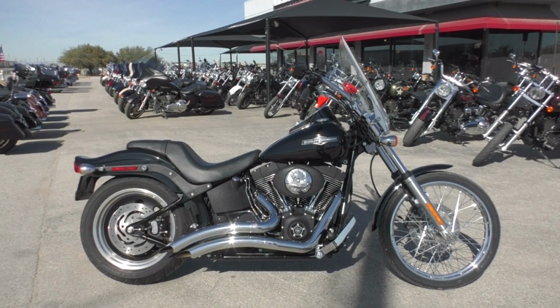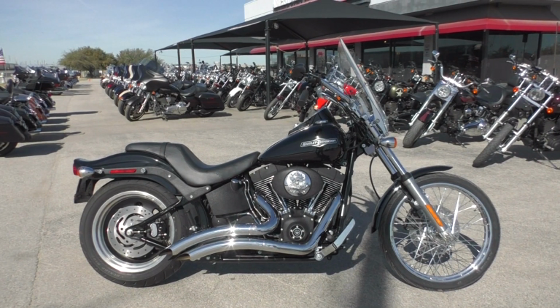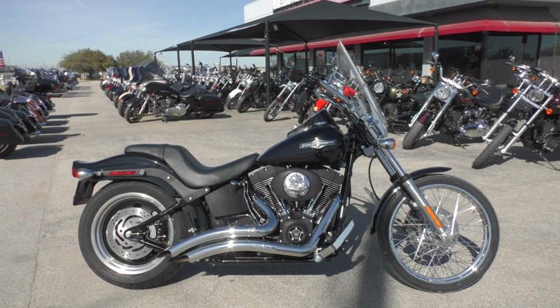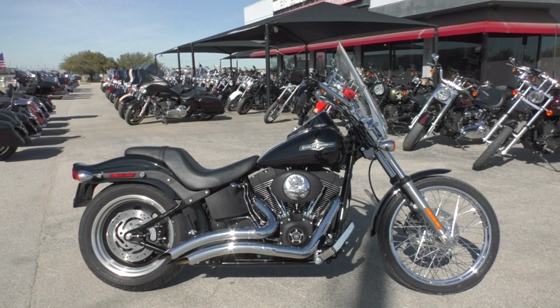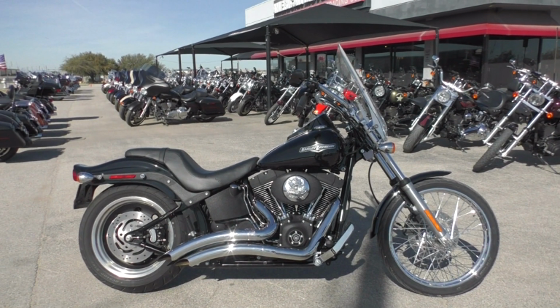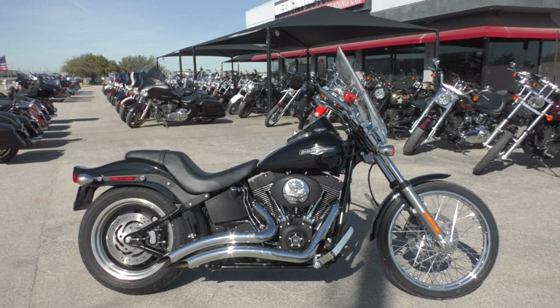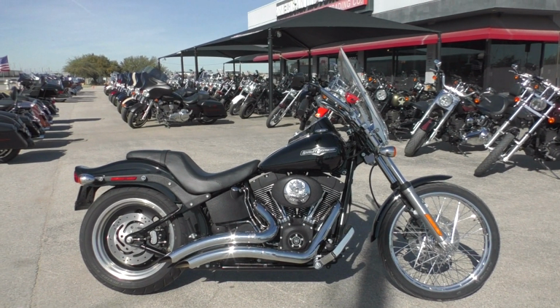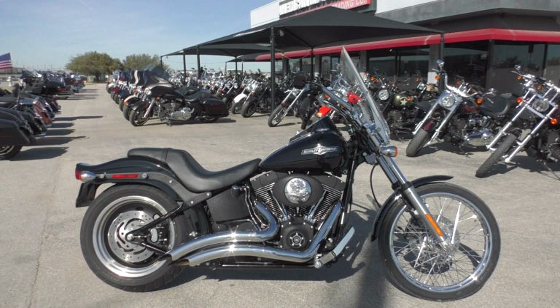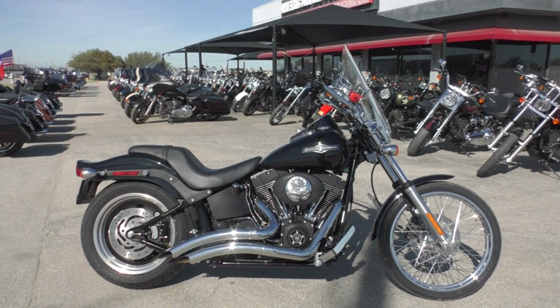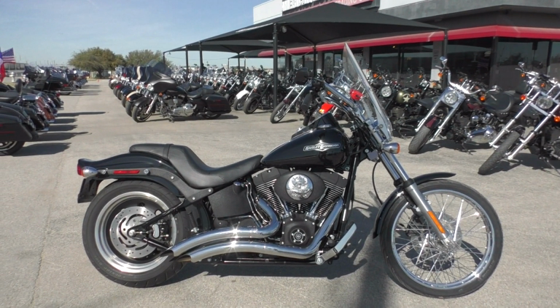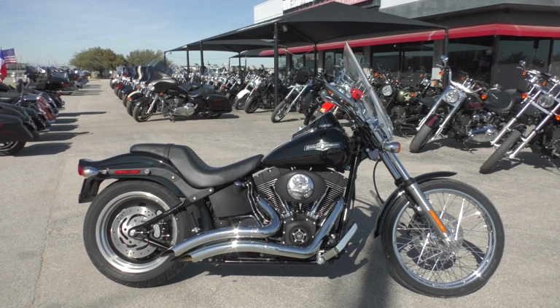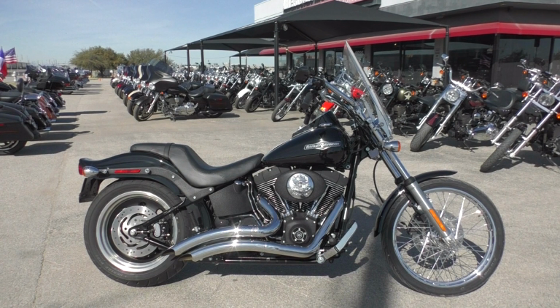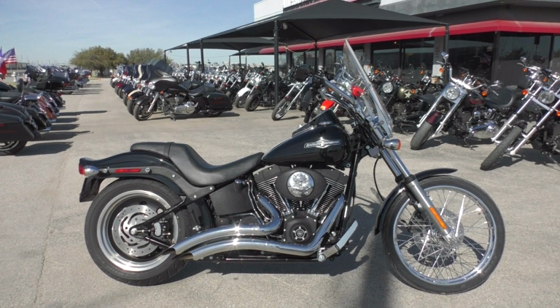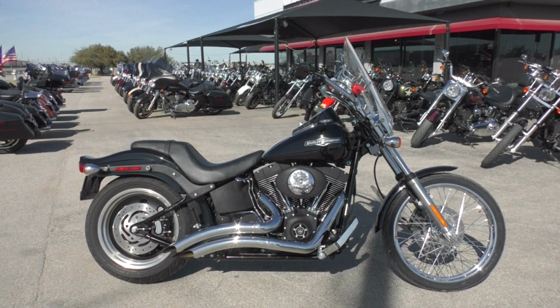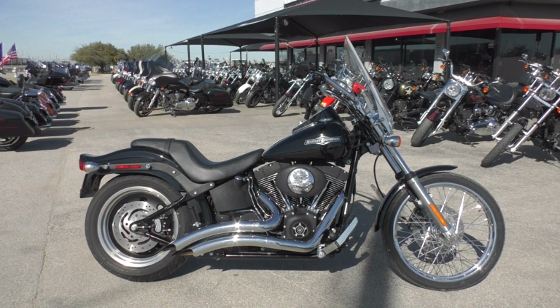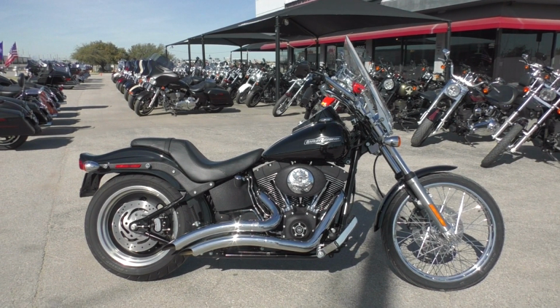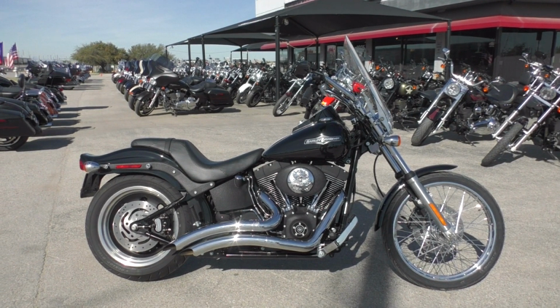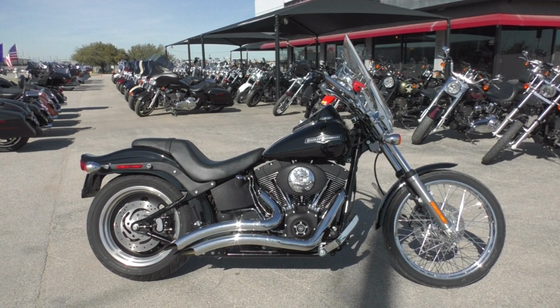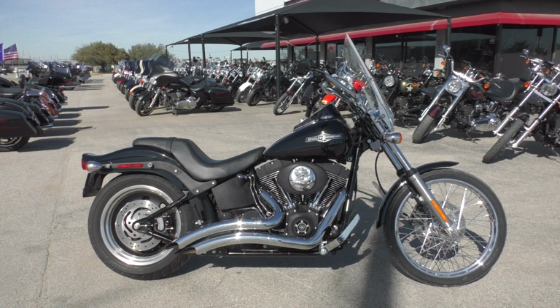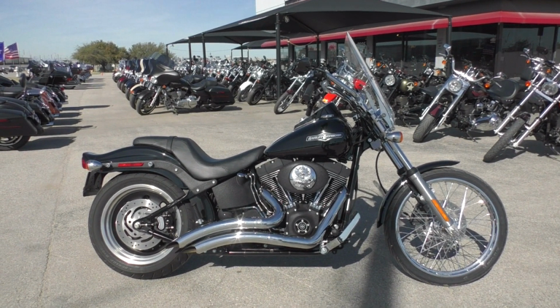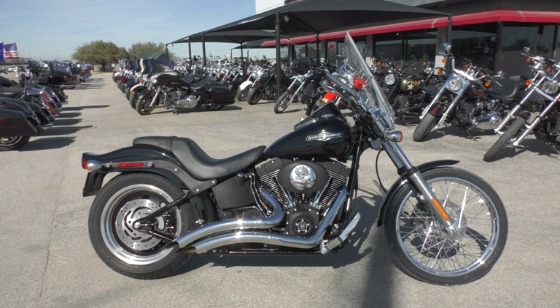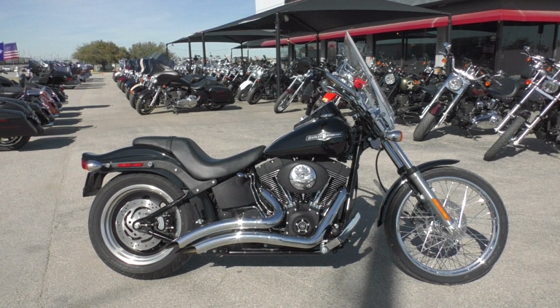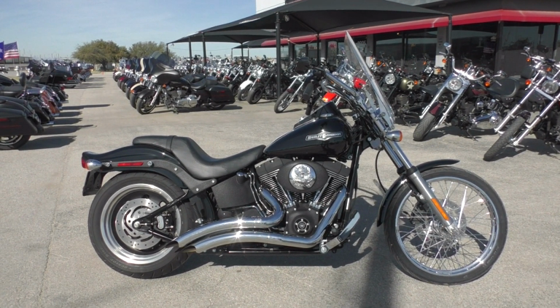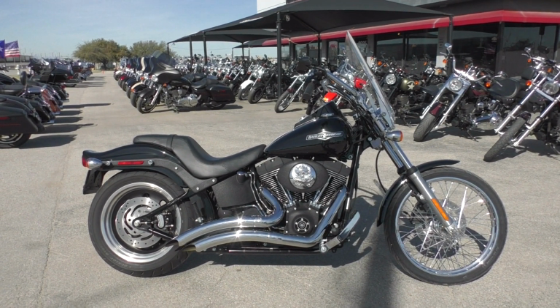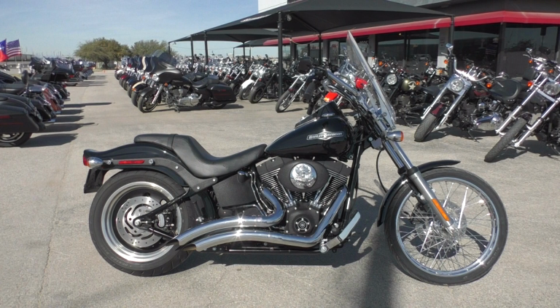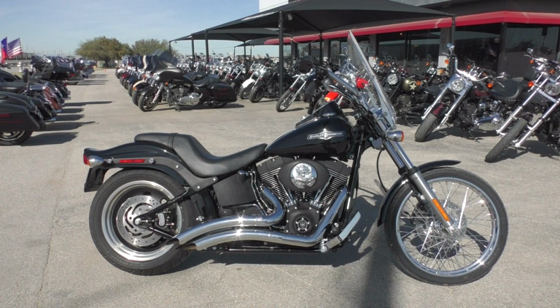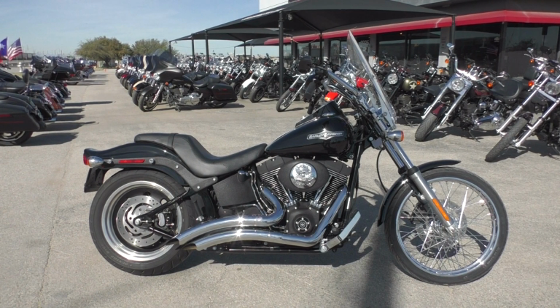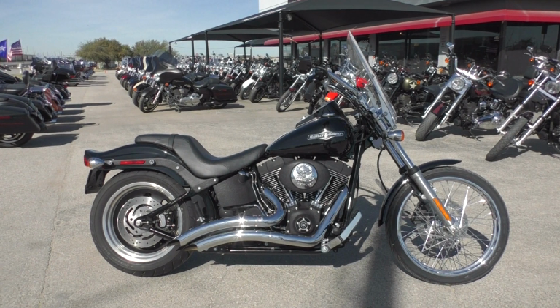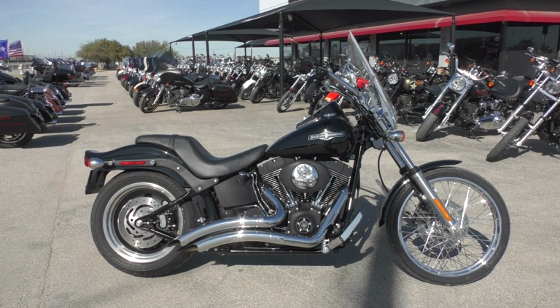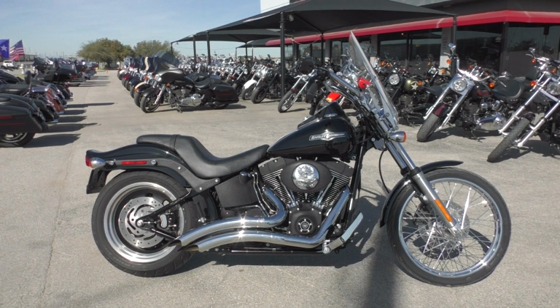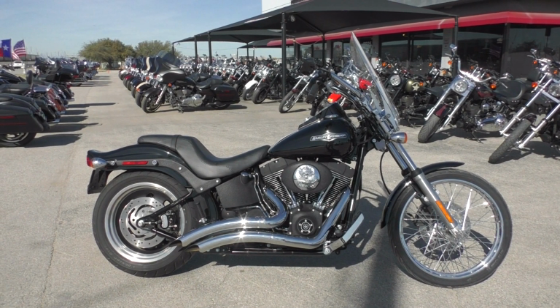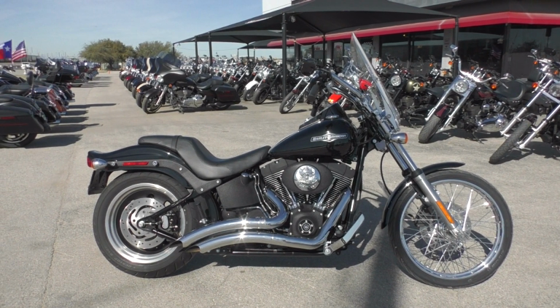What's up guys? Nick here with American Motorcycle Training Company in Arlington, Texas. Got a bargain bike special with me today. This is a 2006 Harley-Davidson Softail Night Train.